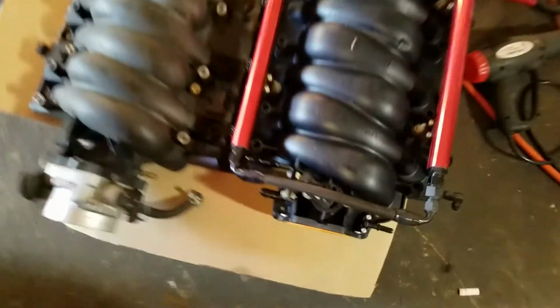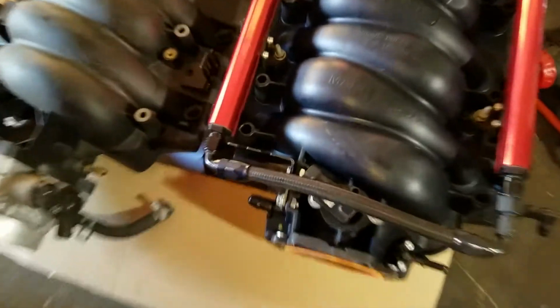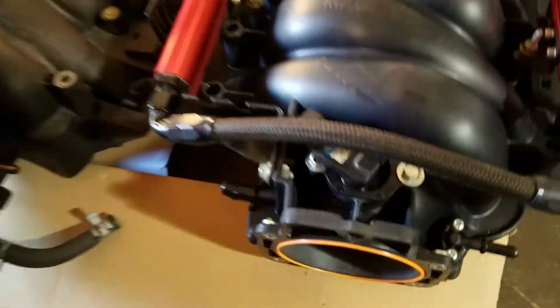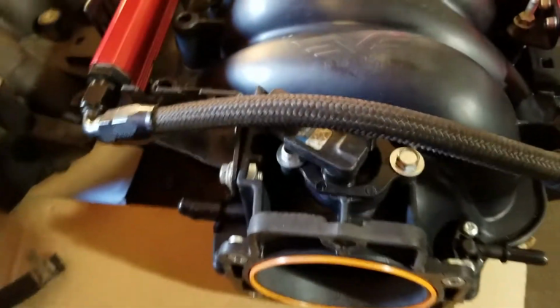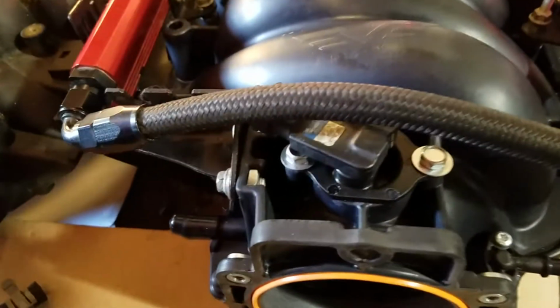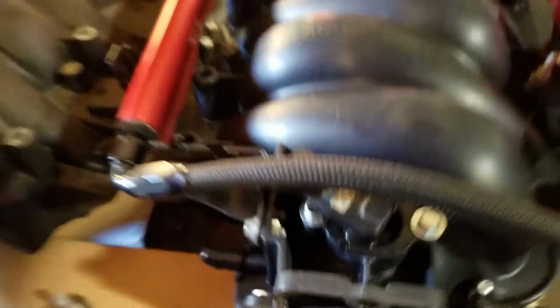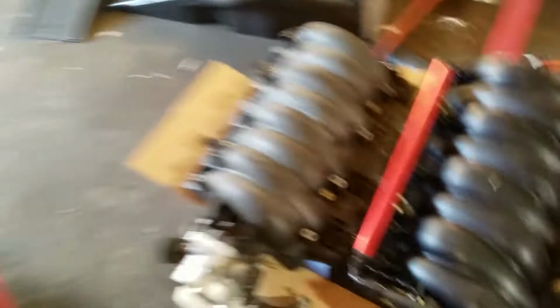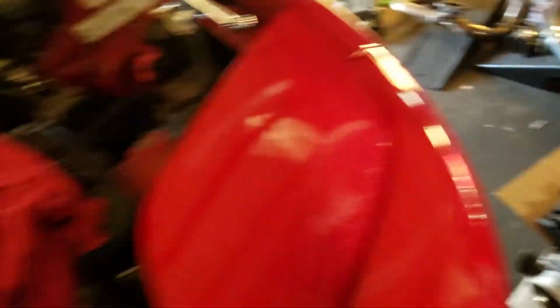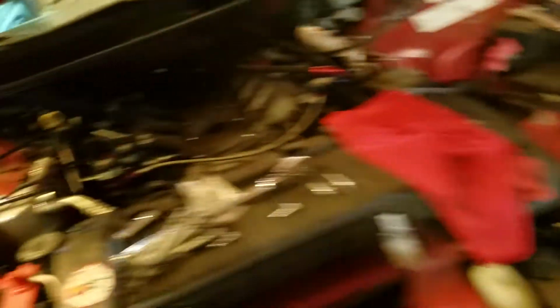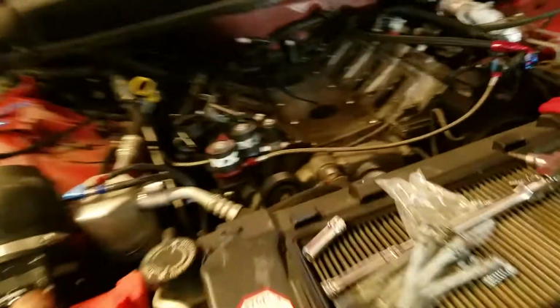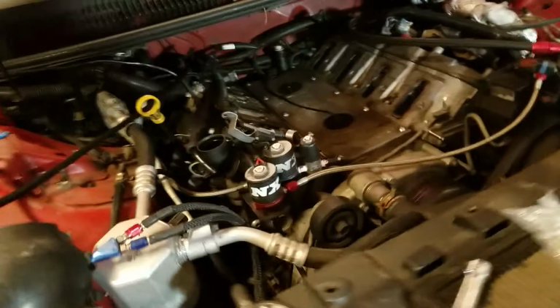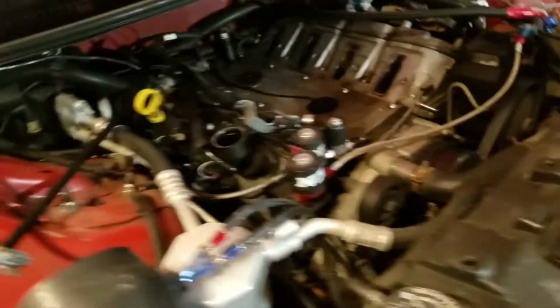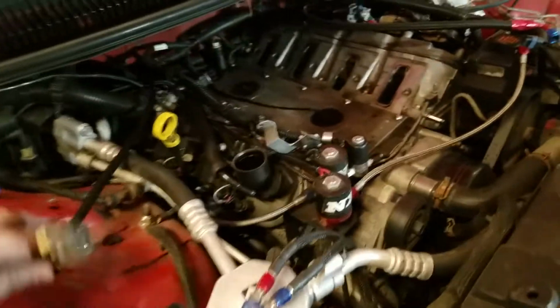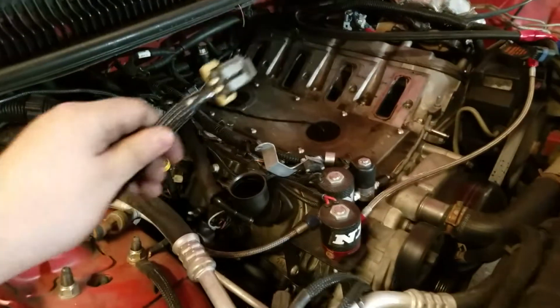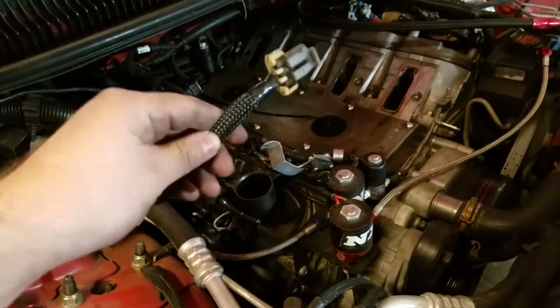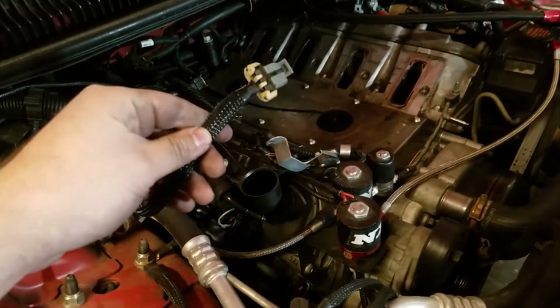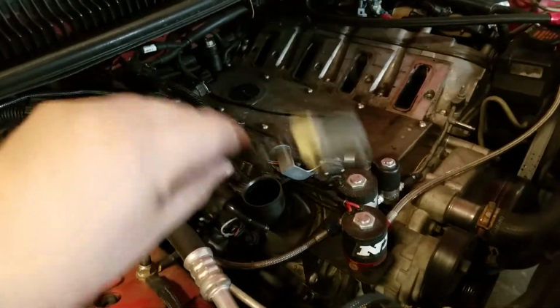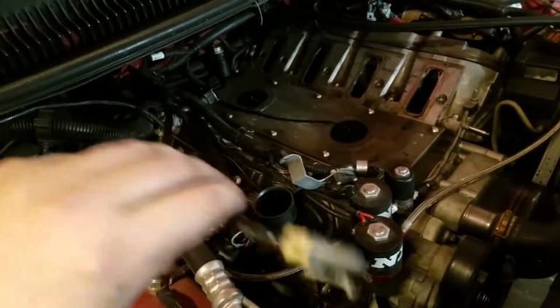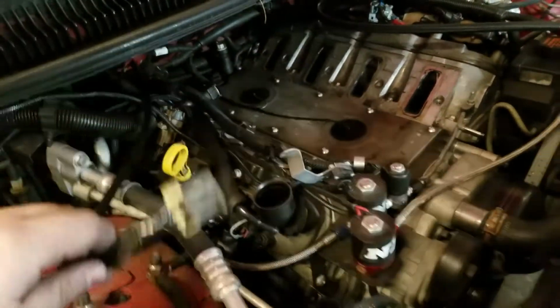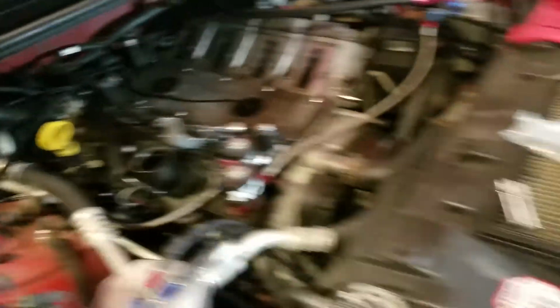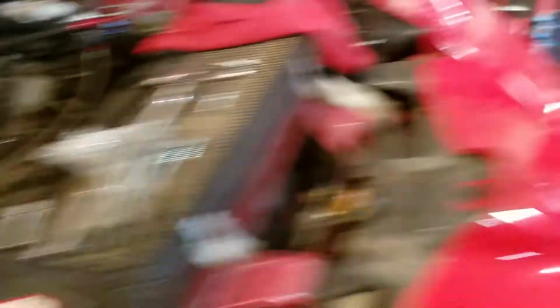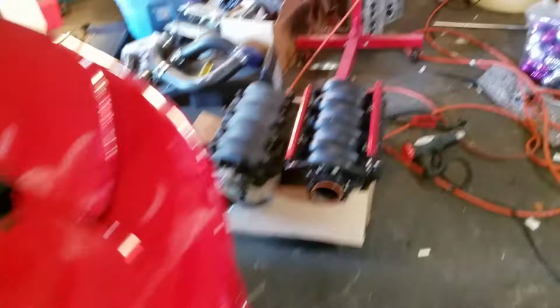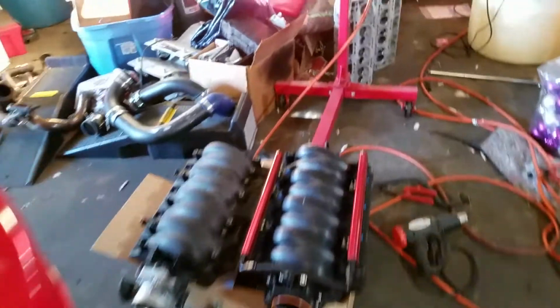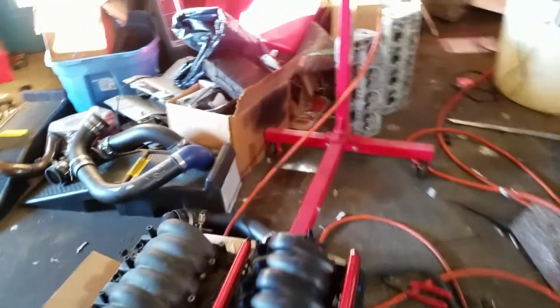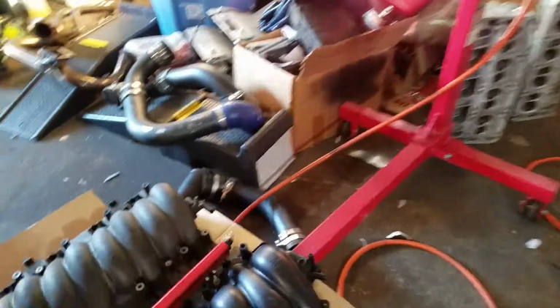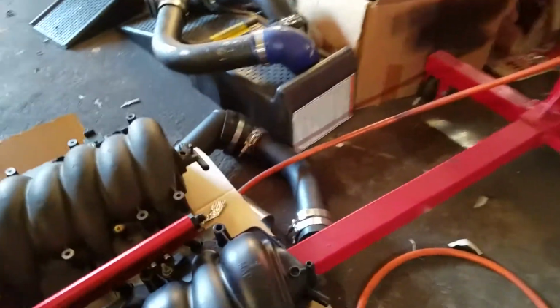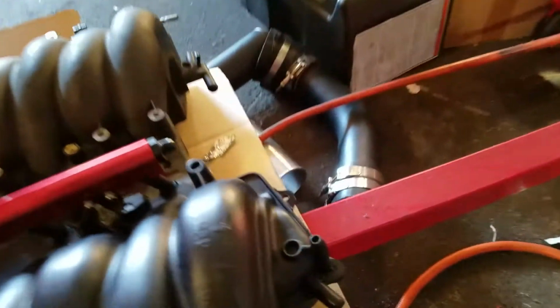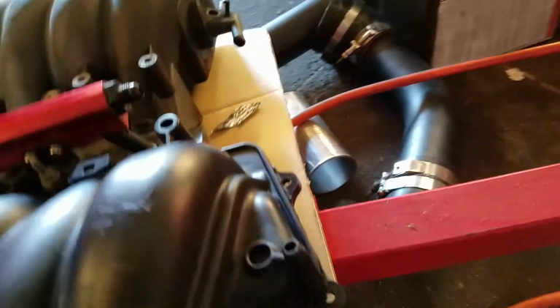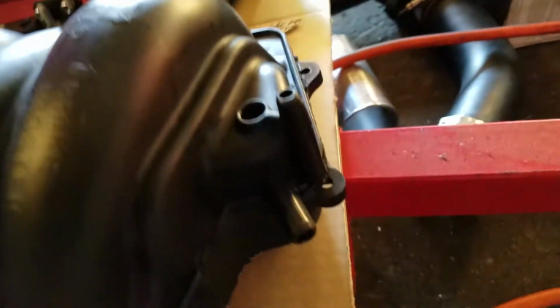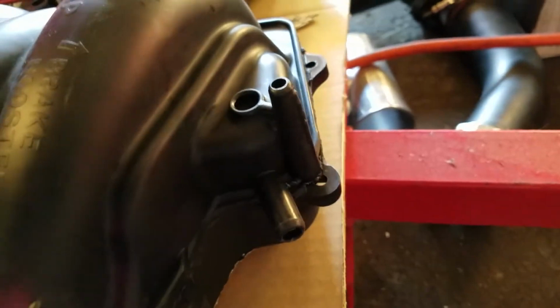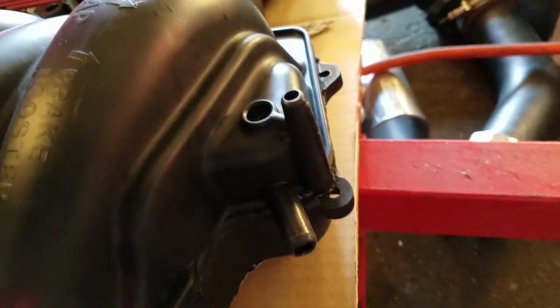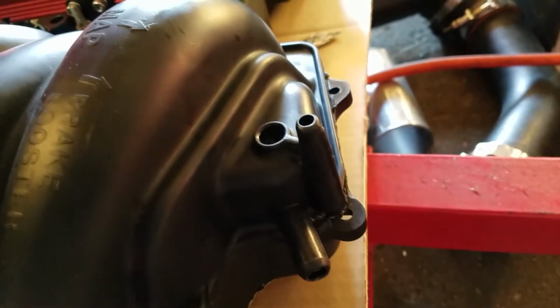I did move my MAP sensor up here to the front. I did have to make an extension harness for it — didn't take too long. Some of you might choose to put it in the back; there is a tab where you can put the MAP sensor back there.